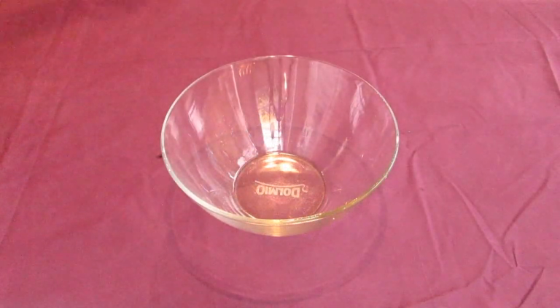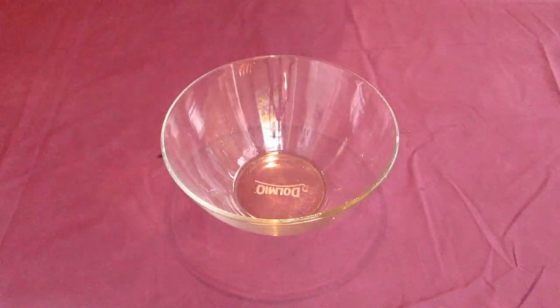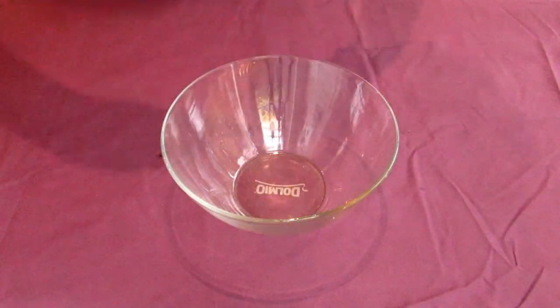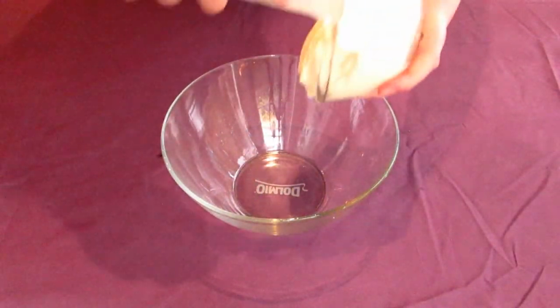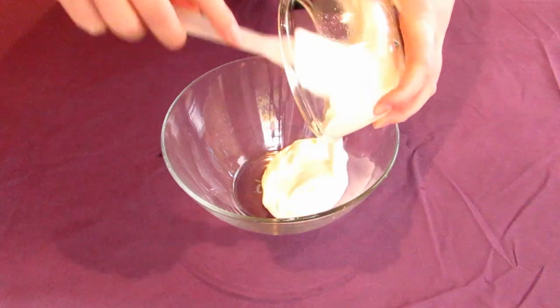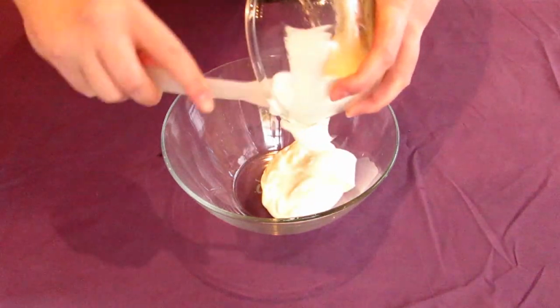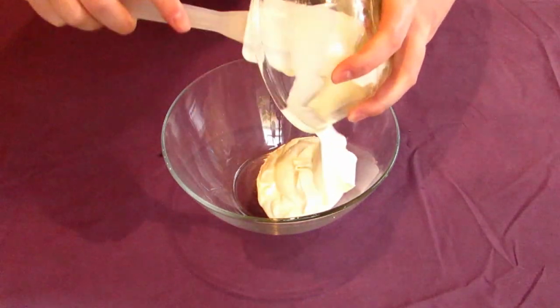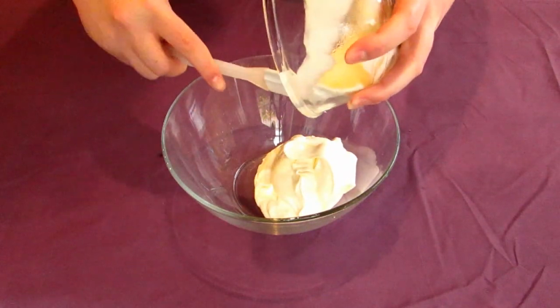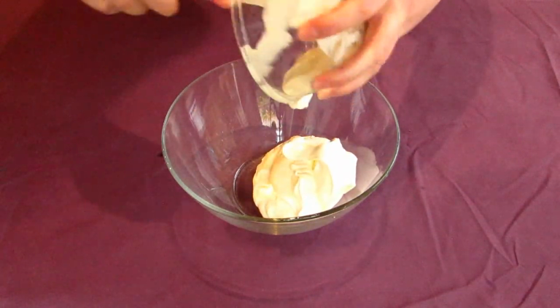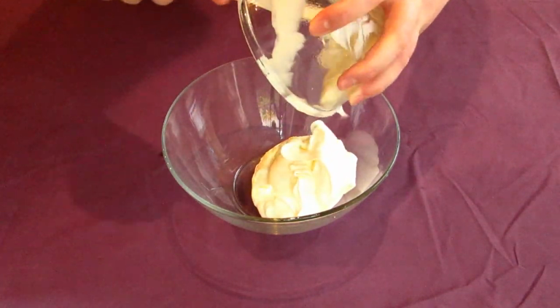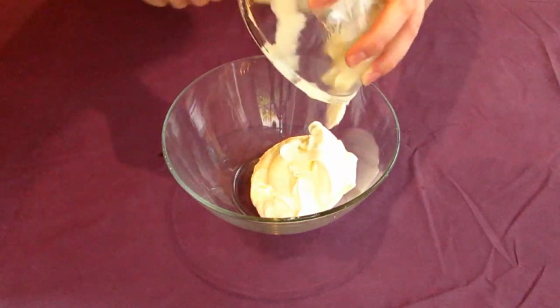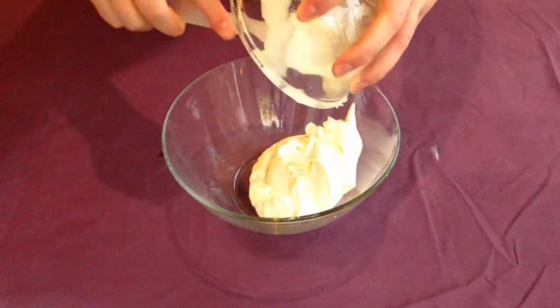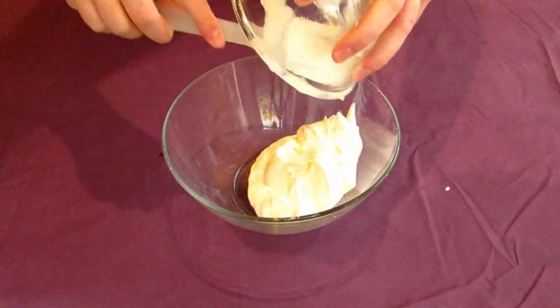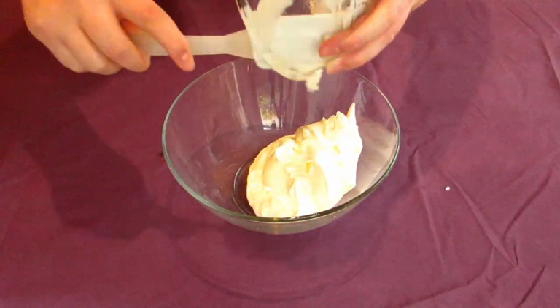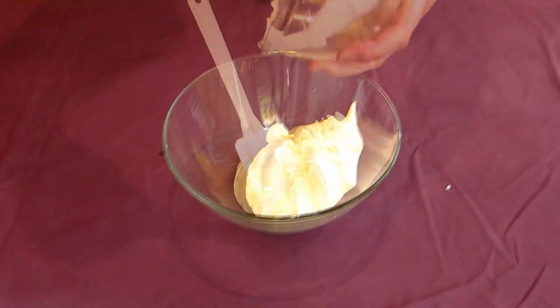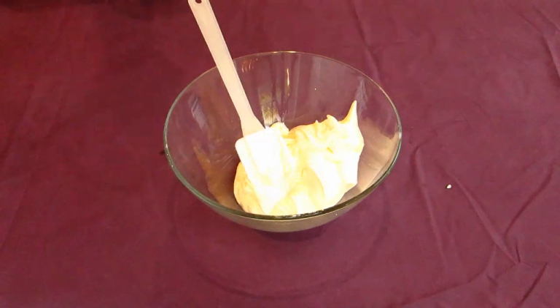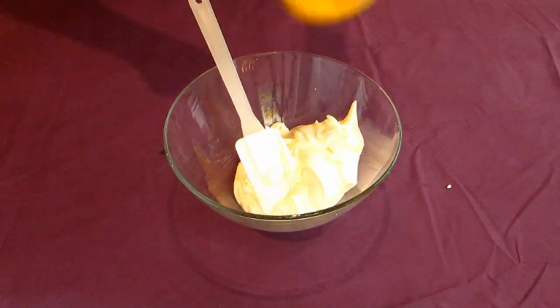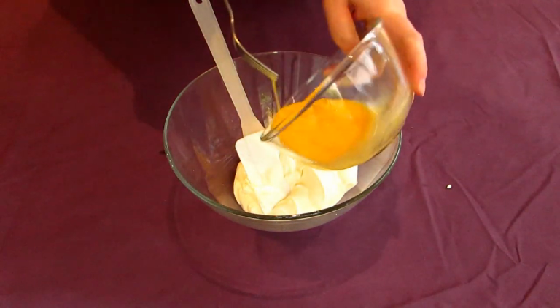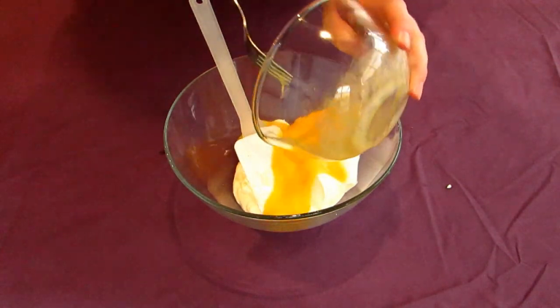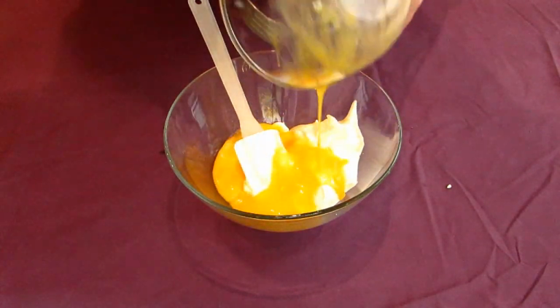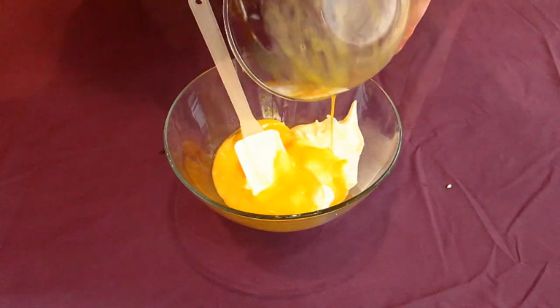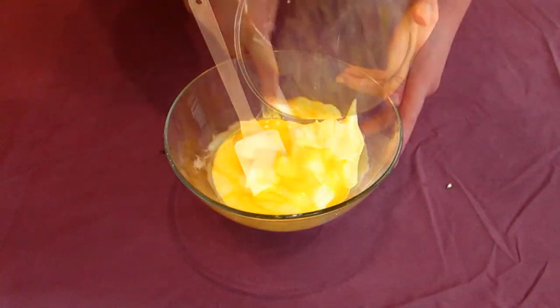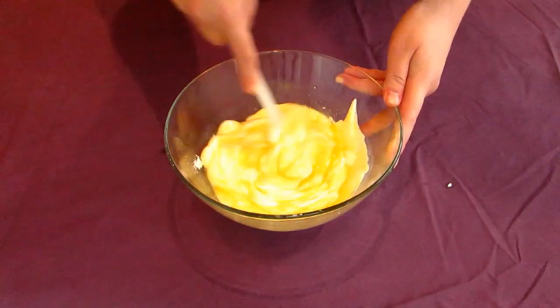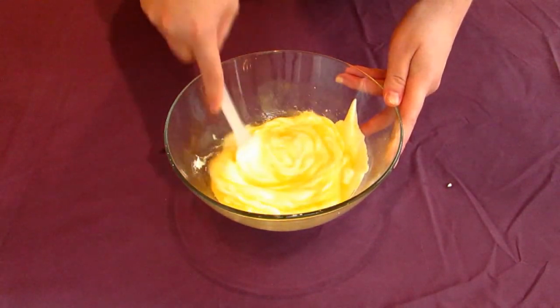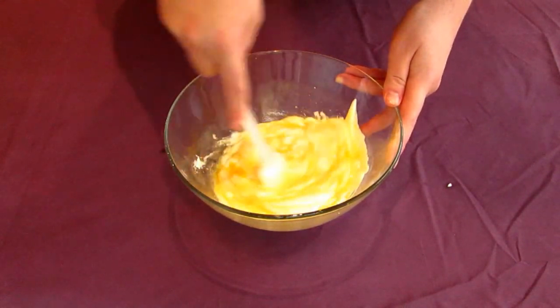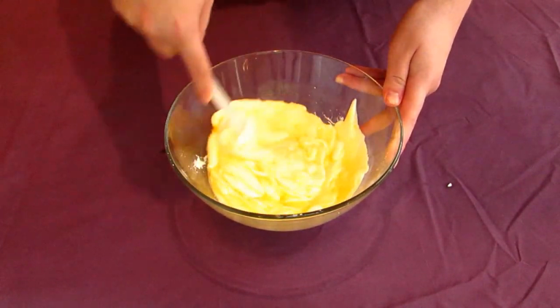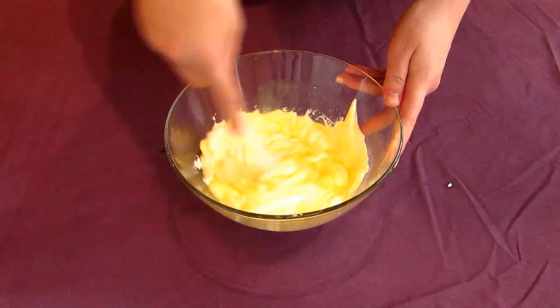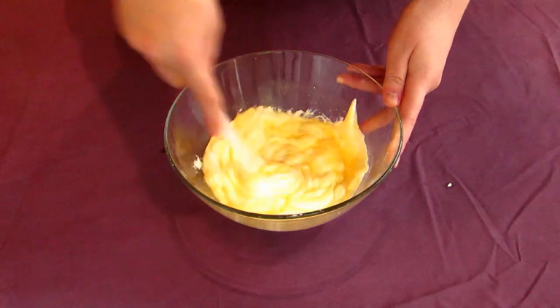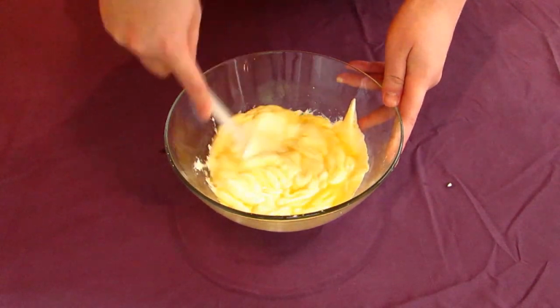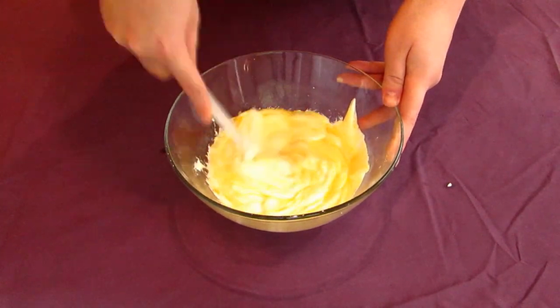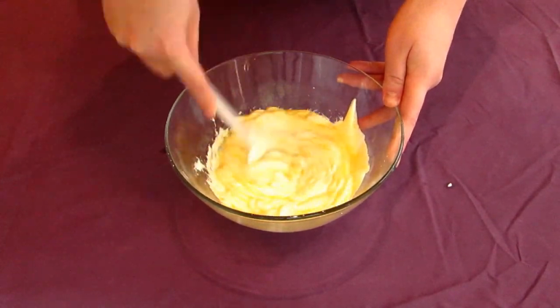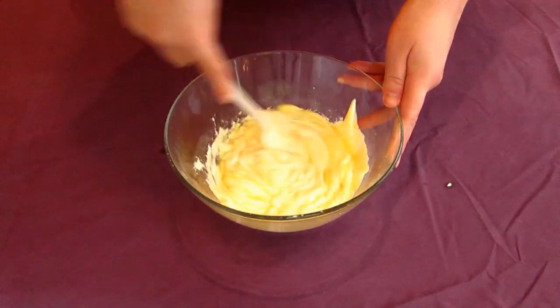We need to make the yogurt base for the soup. Go pour your strained yogurt into a heat-proof bowl. Then crack your 2 eggs into this and whisk everything together until you stop seeing streaks of egg in the mix. You can use a whisk or a spoon, like I'm using here.